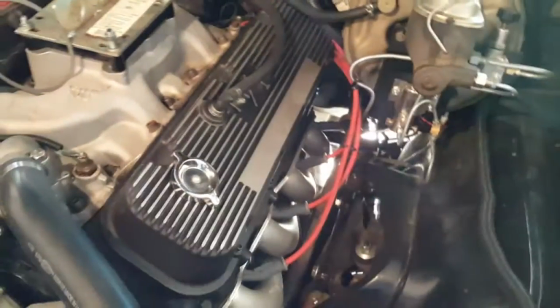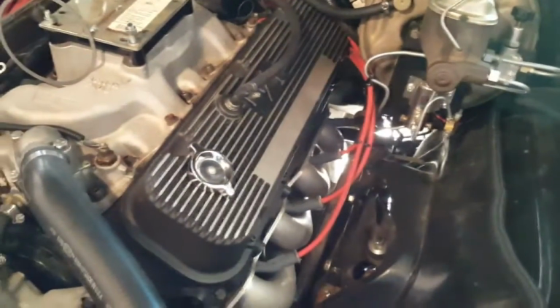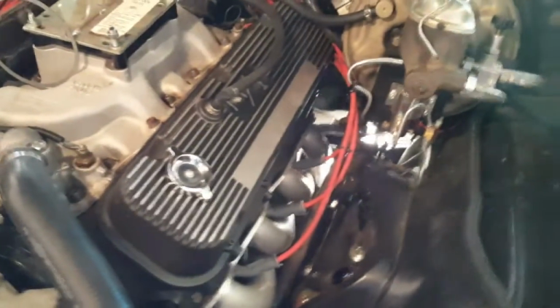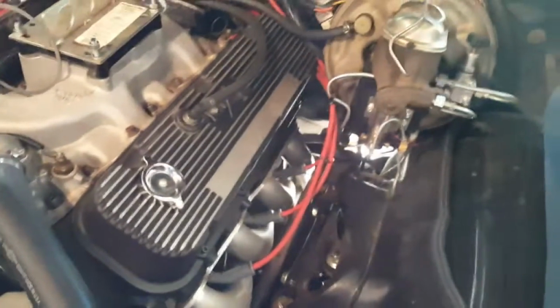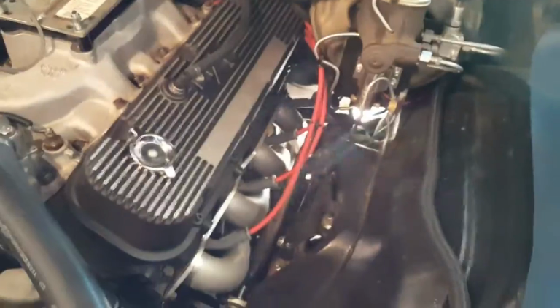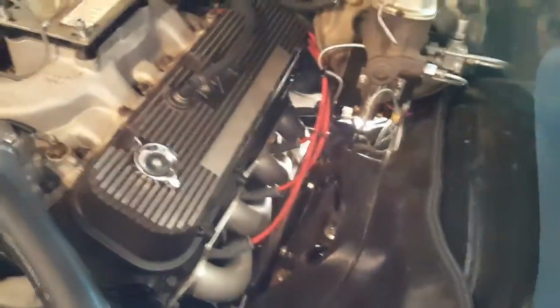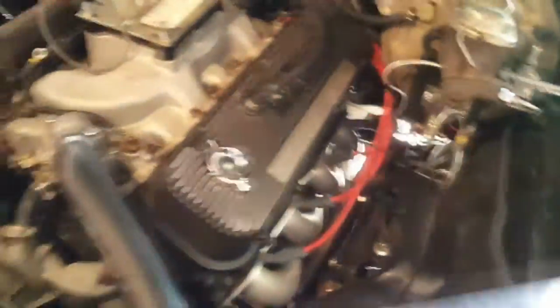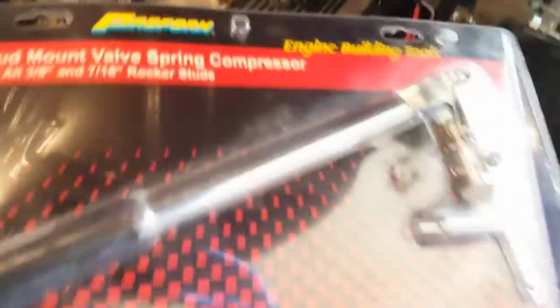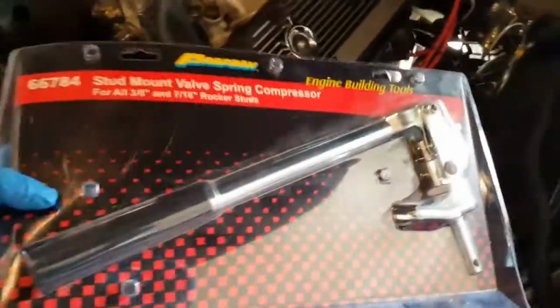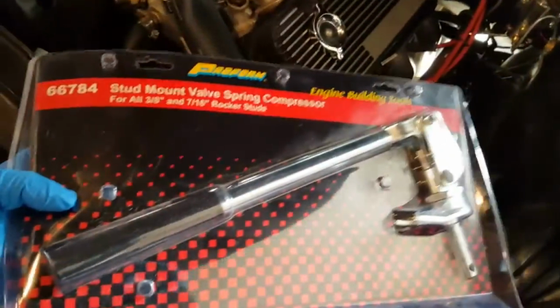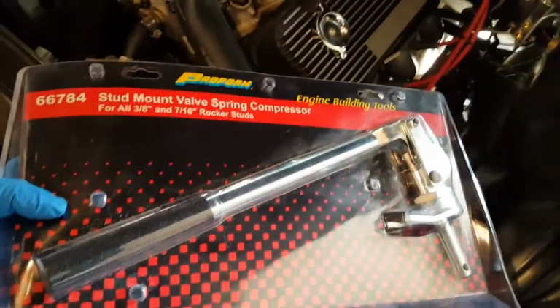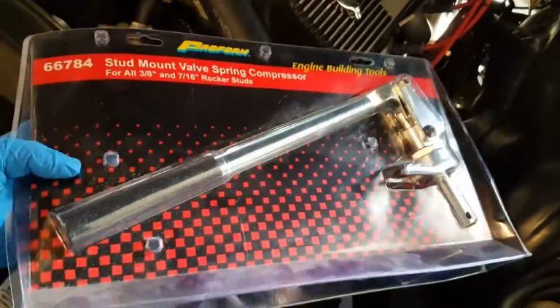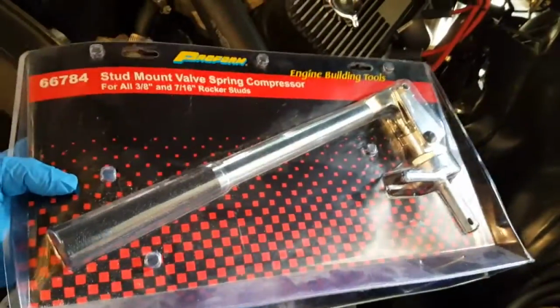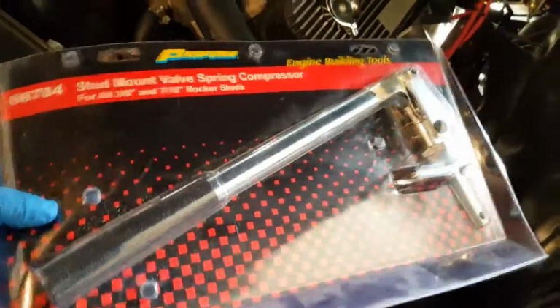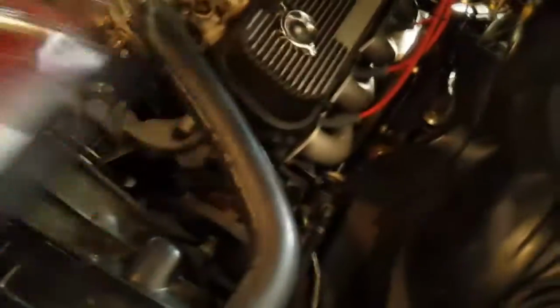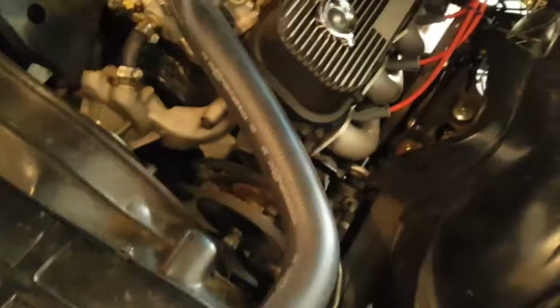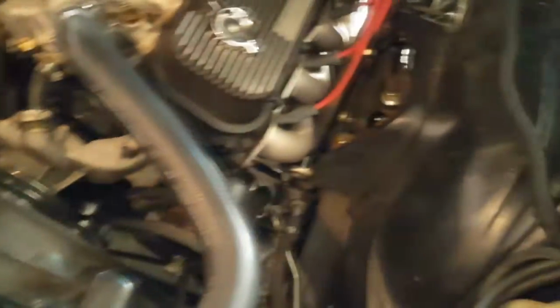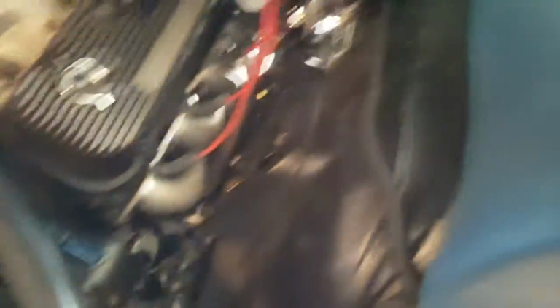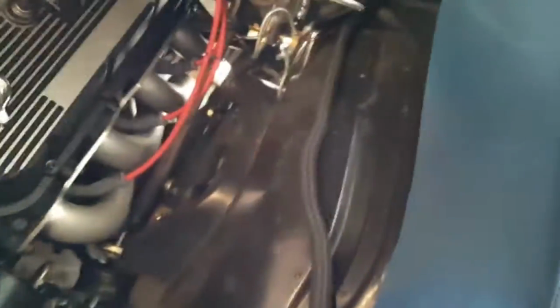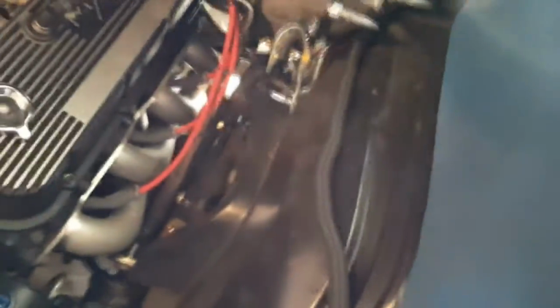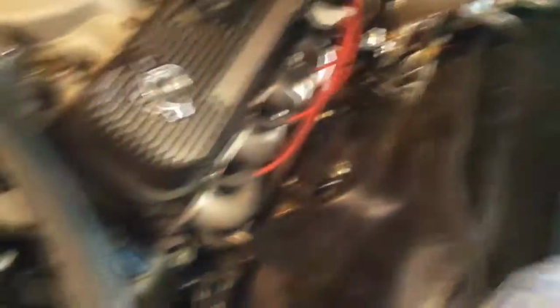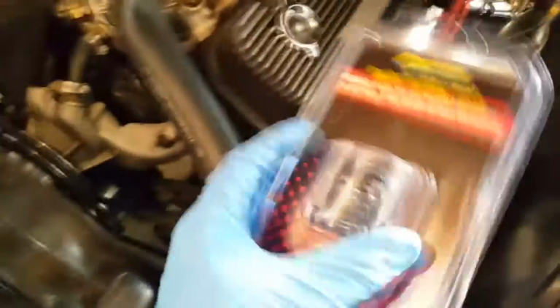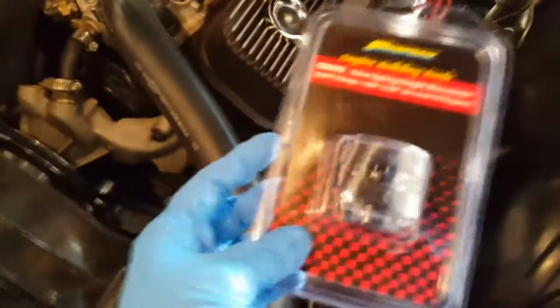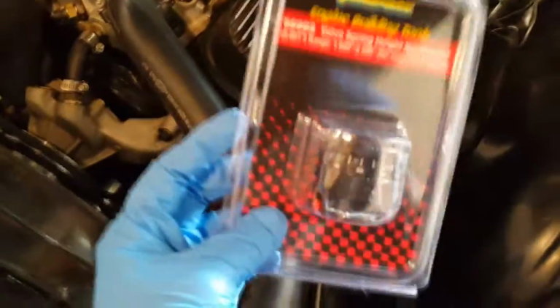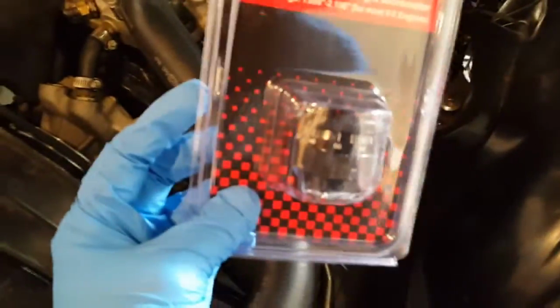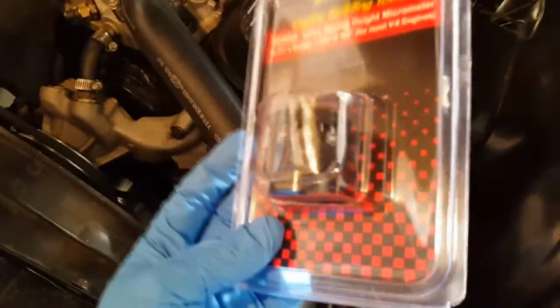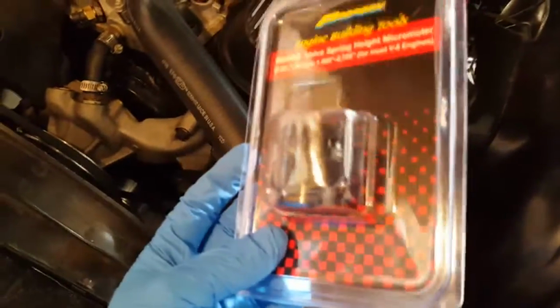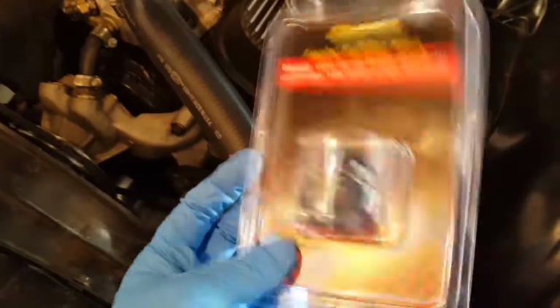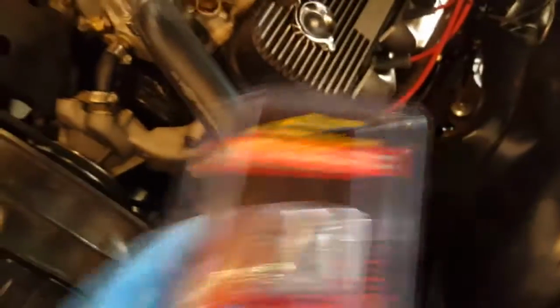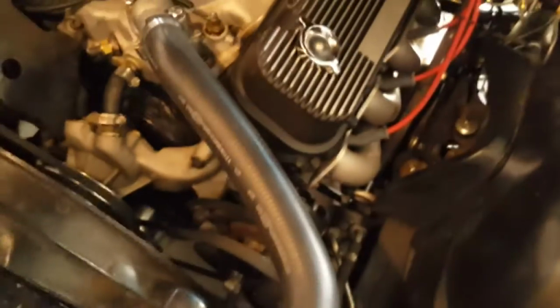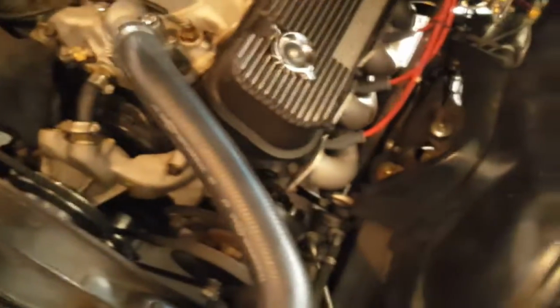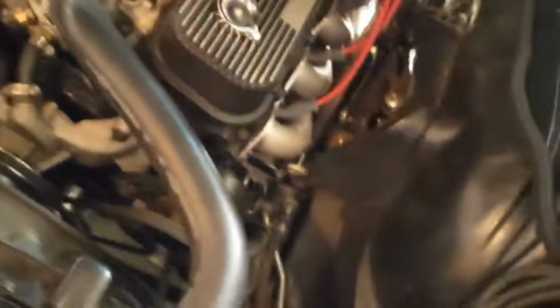To do that, we're going to be using this product here from Proform that I bought to remove the spring, and we're going to be using this product right here from Proform to measure the install height.